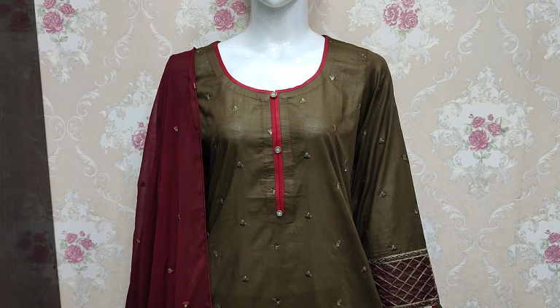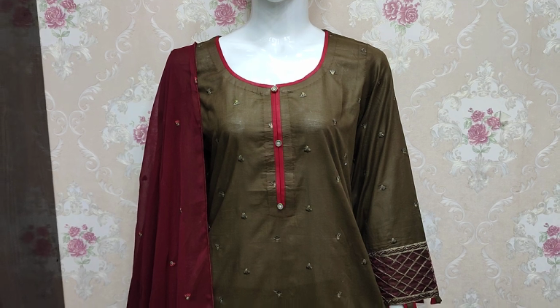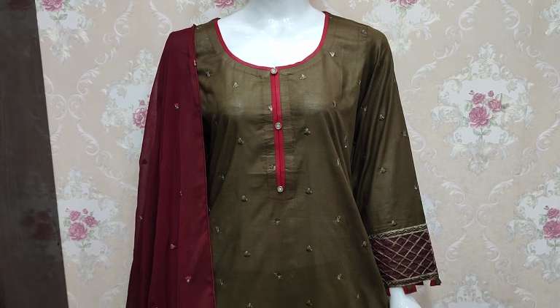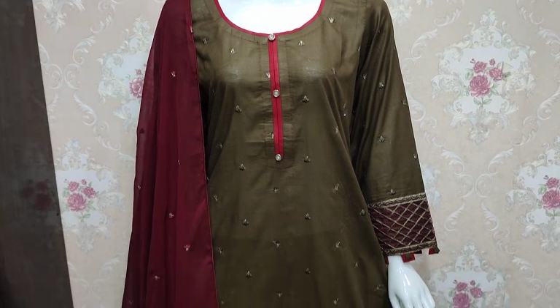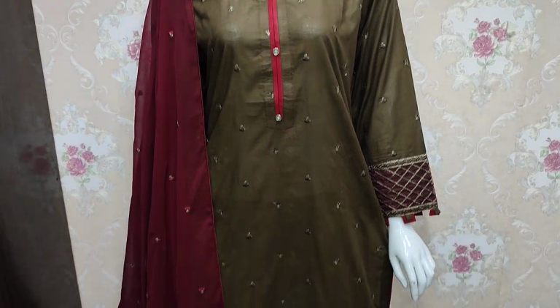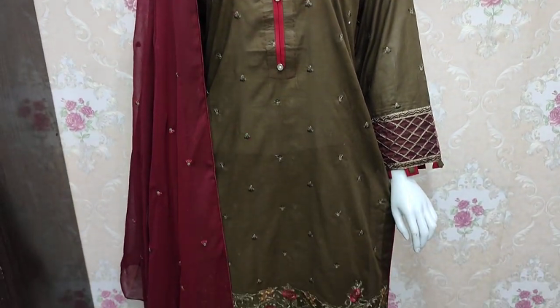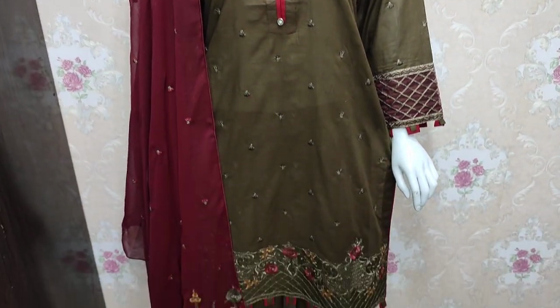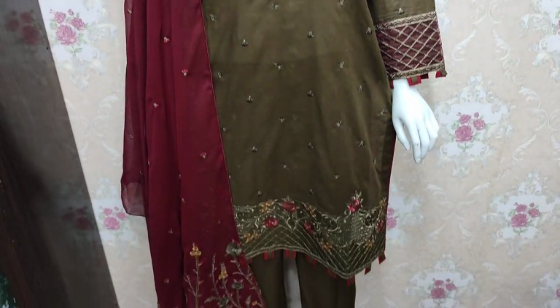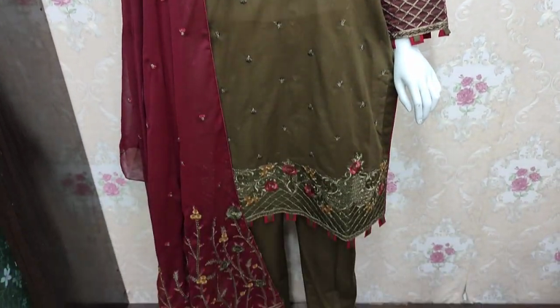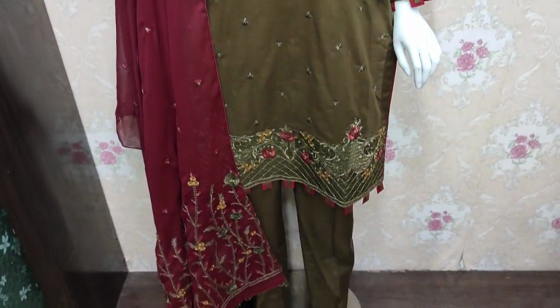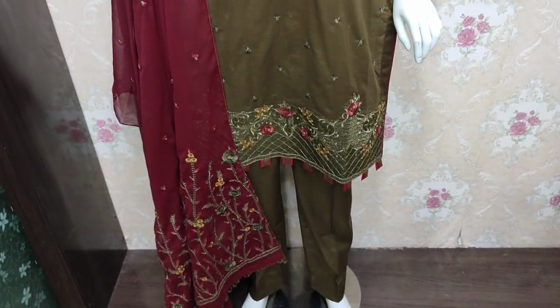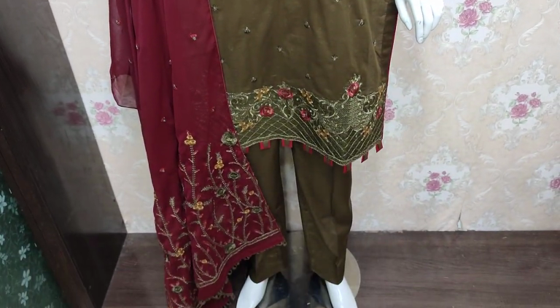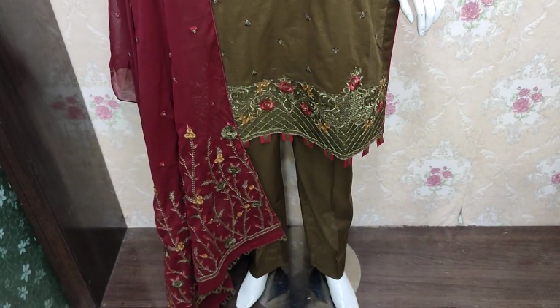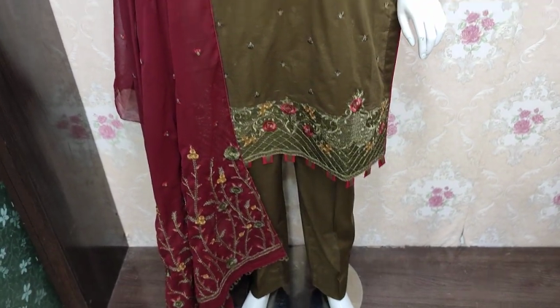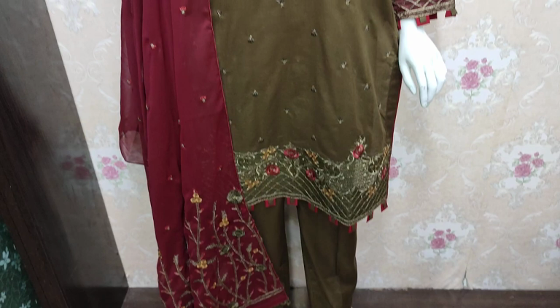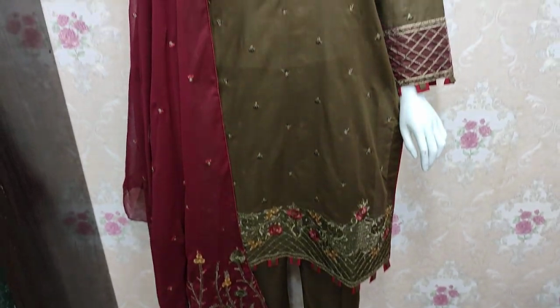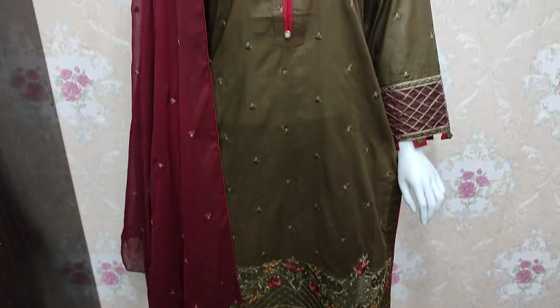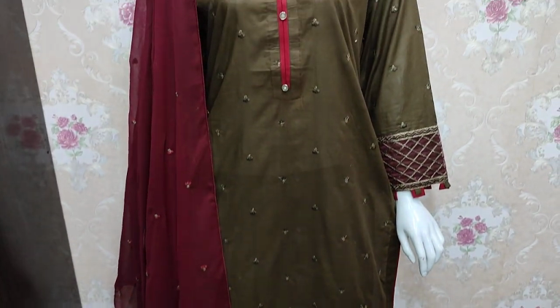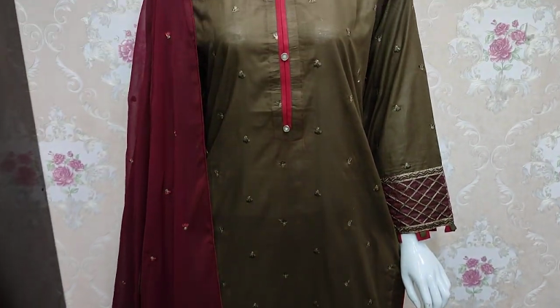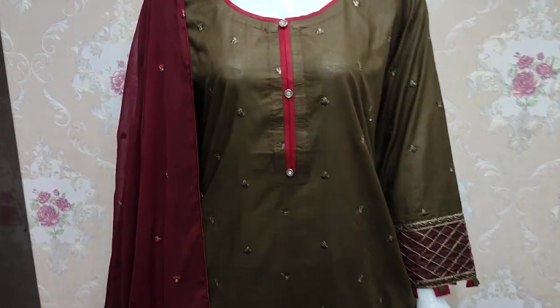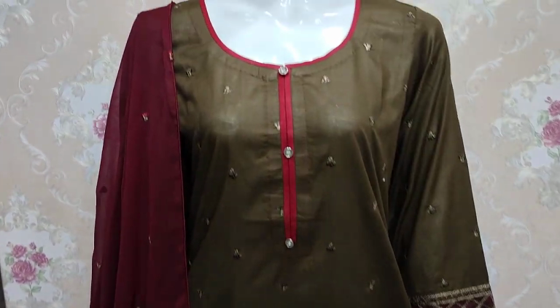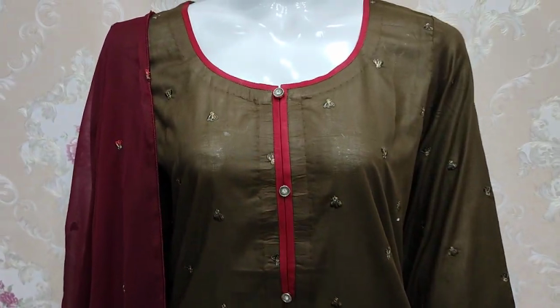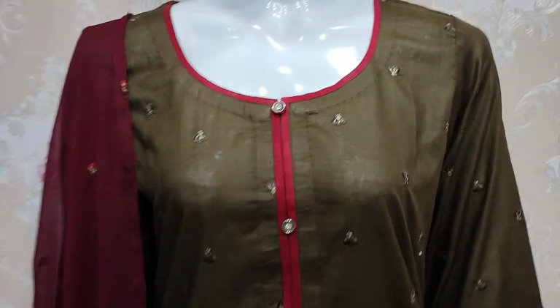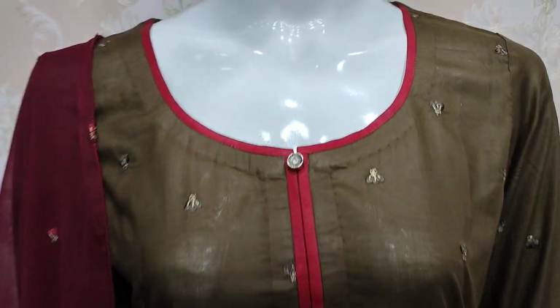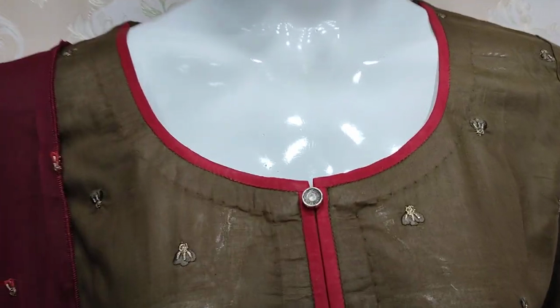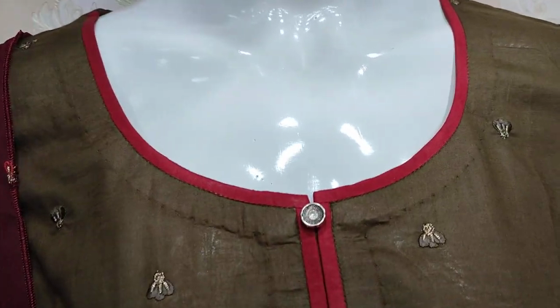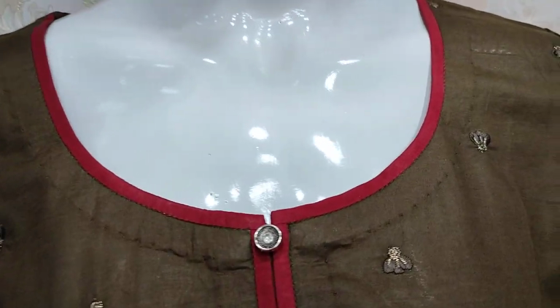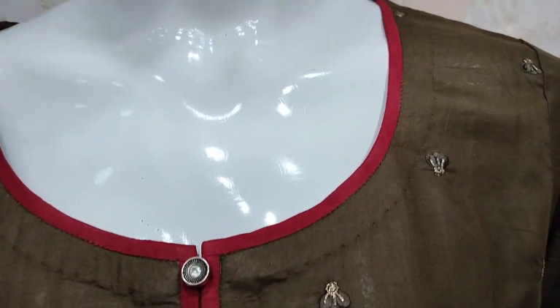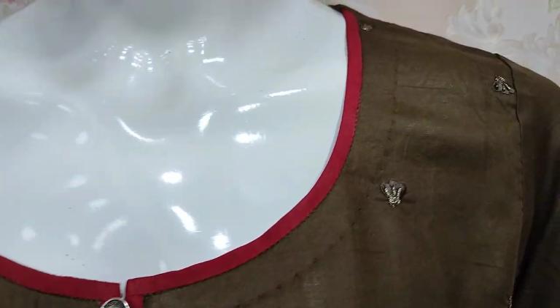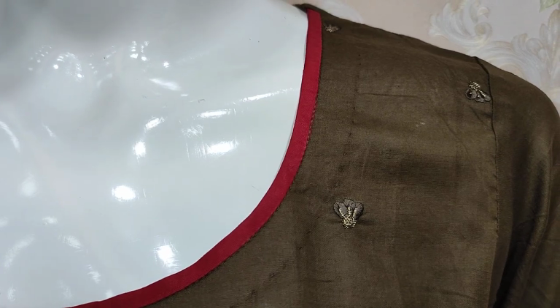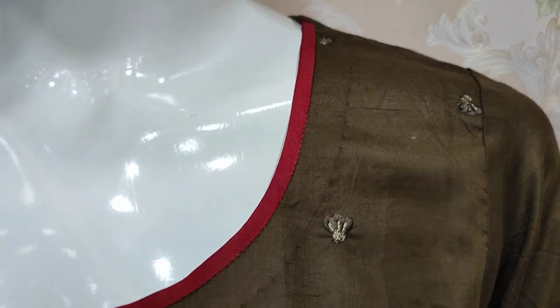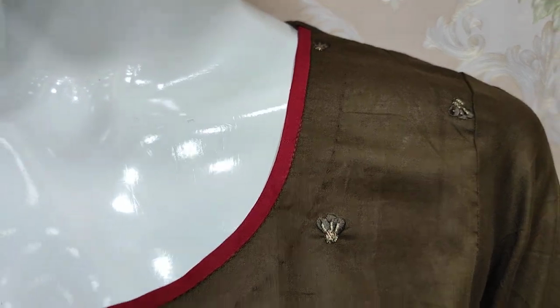Hello everyone, this is Abdul Qadir here in the Sakafat collection. Summer cotton fabric has new design lounge. Pansy design.